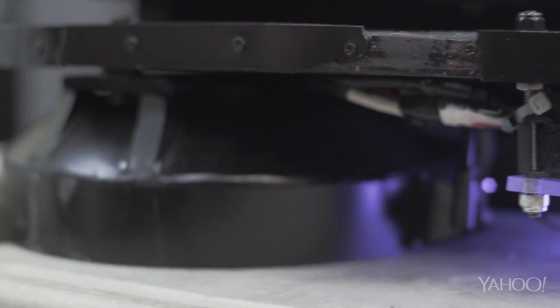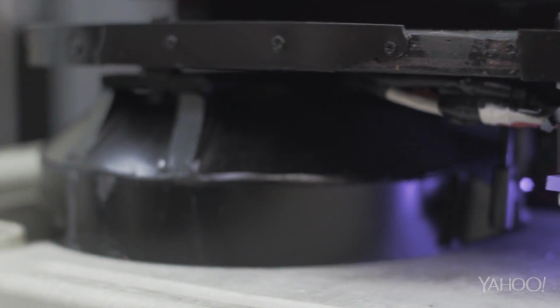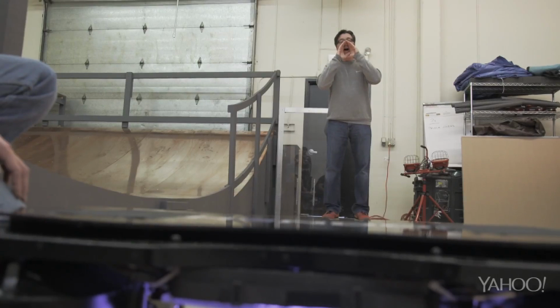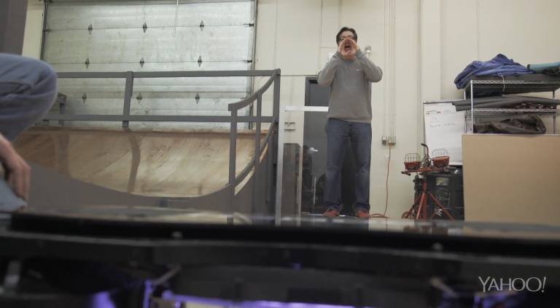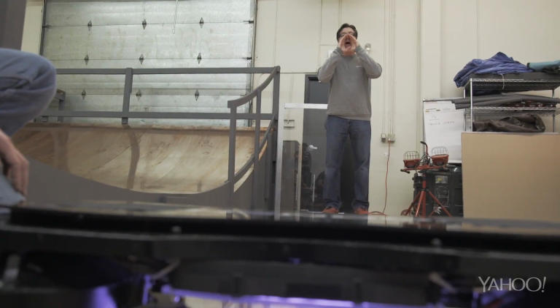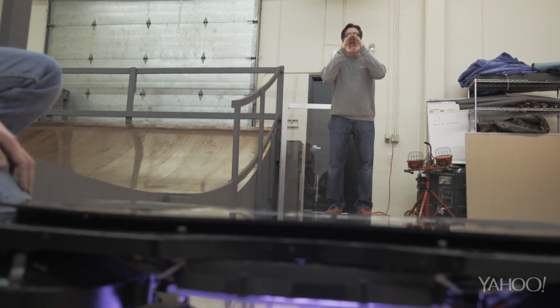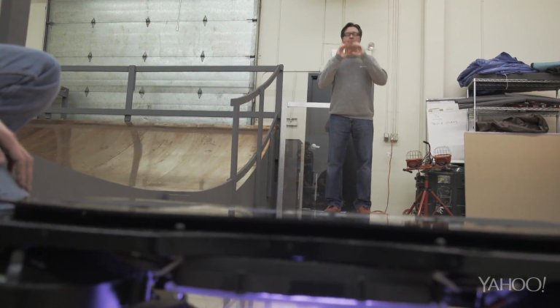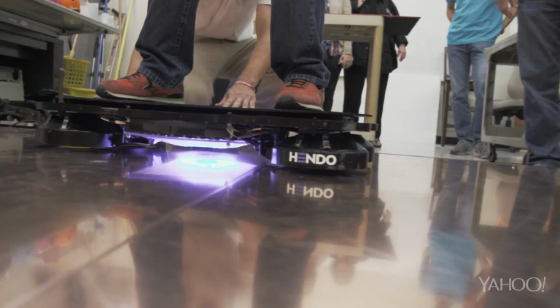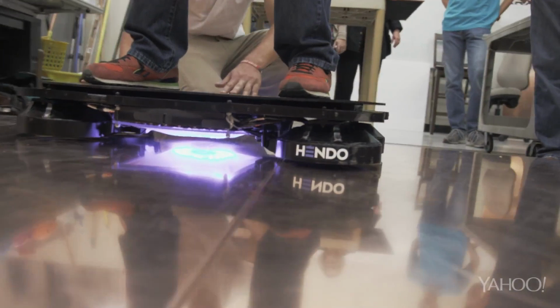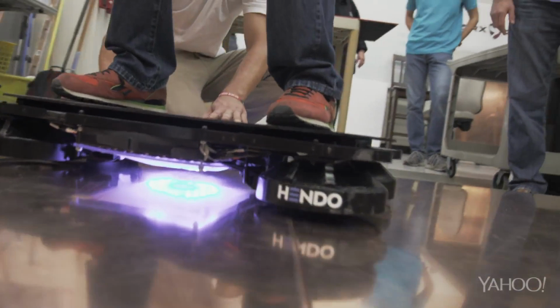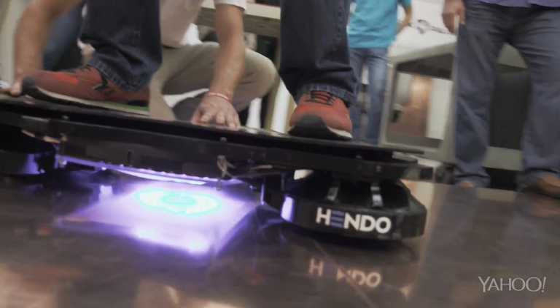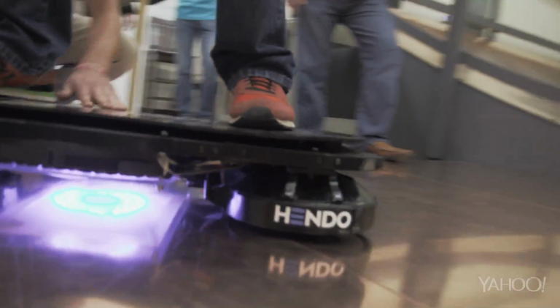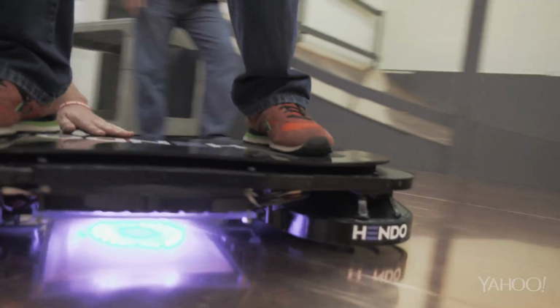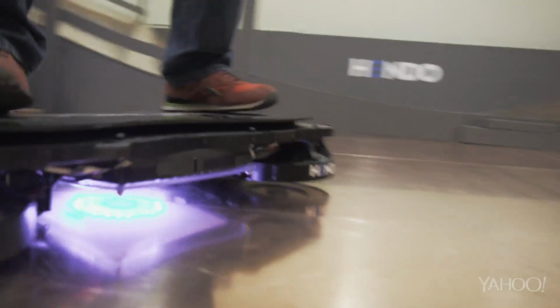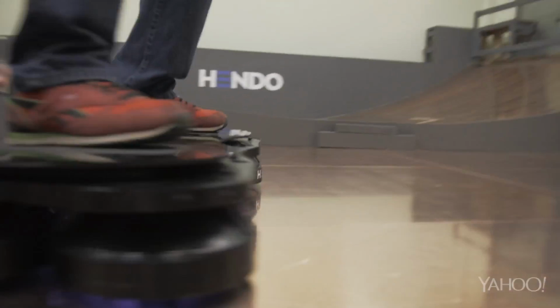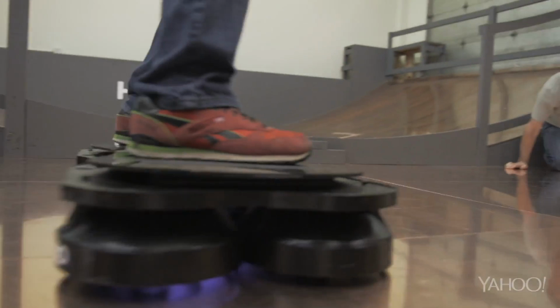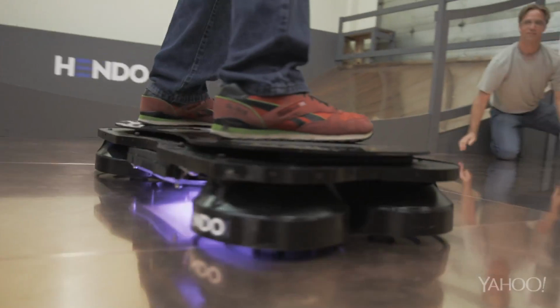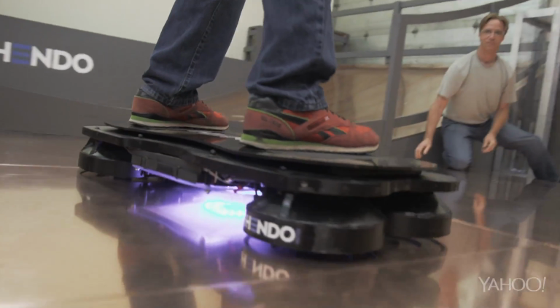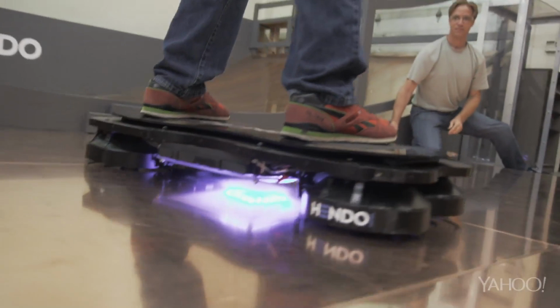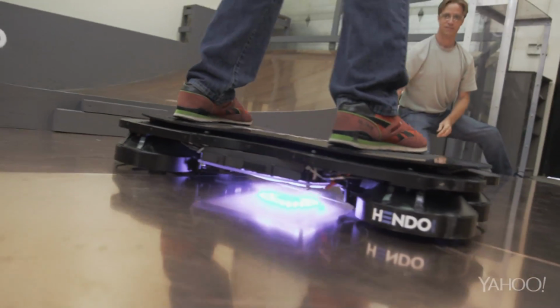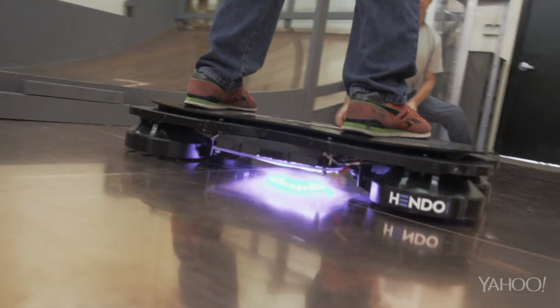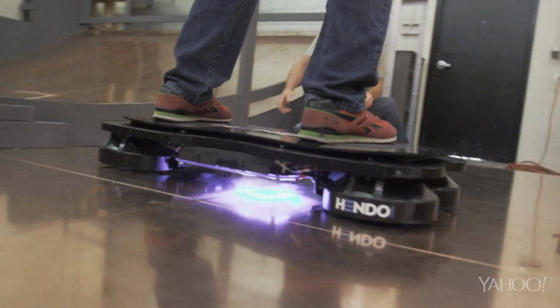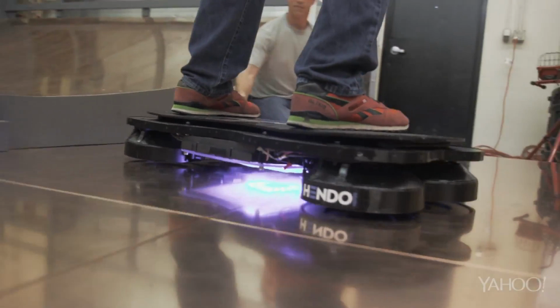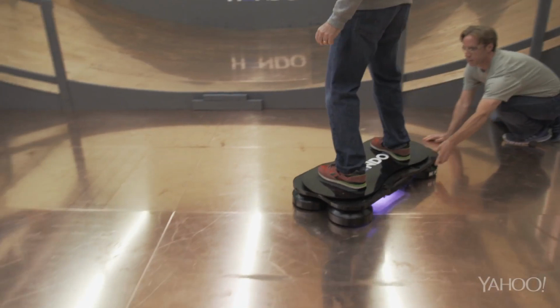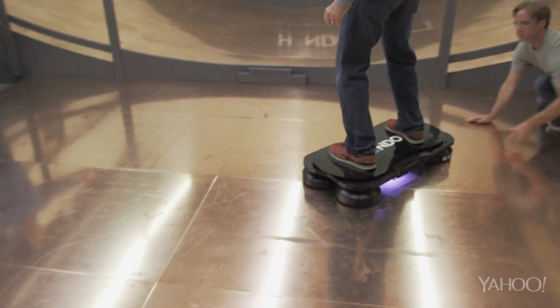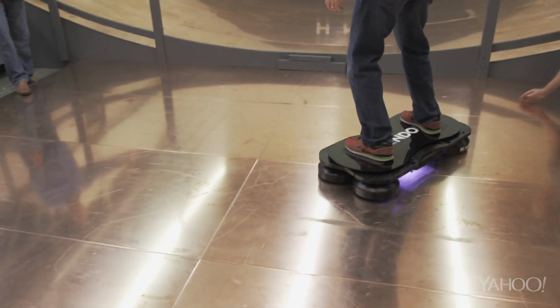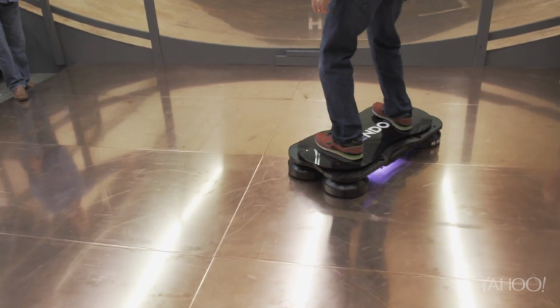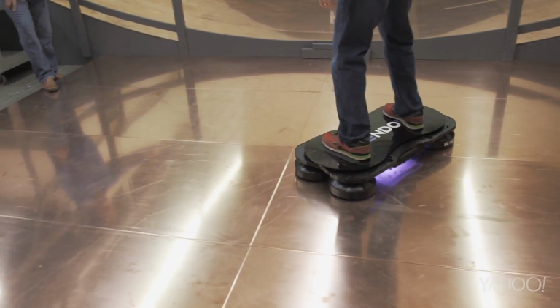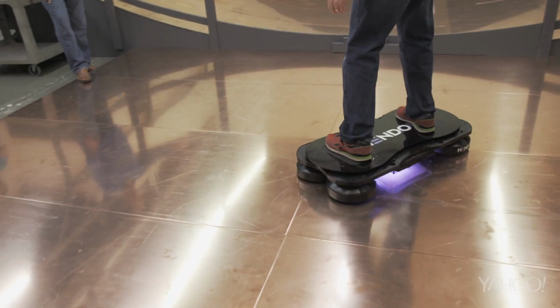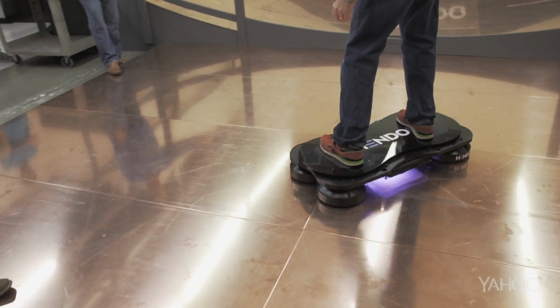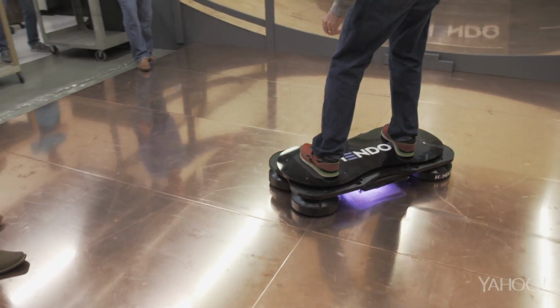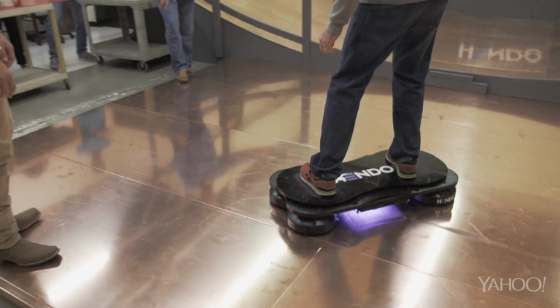It's also a lot quieter. Those who get their hands or feet on the Hendo will have to wait until October 21st, 2015 — the day Marty McFly arrives in Back to the Future 2.